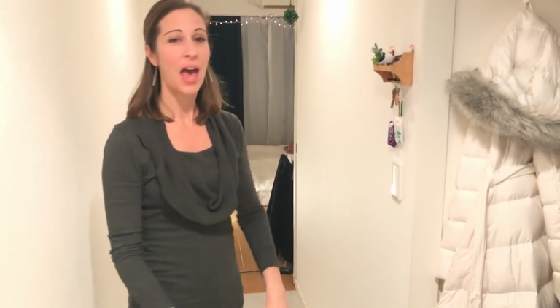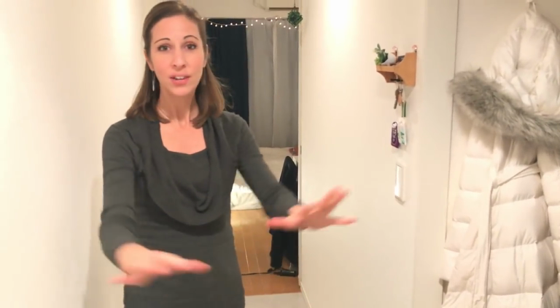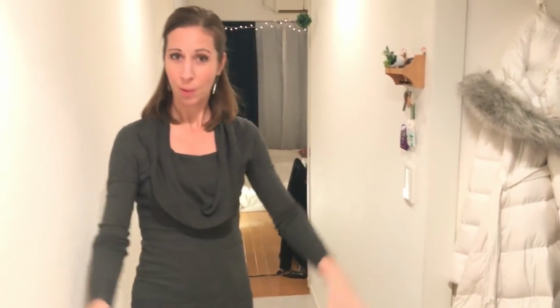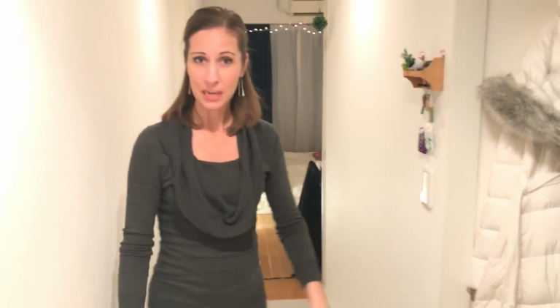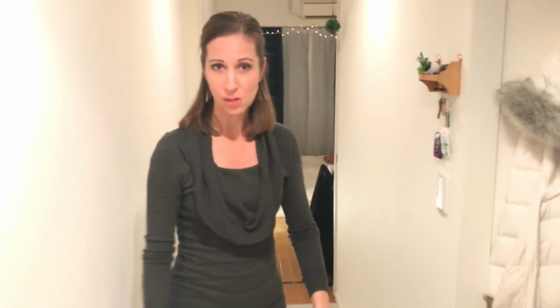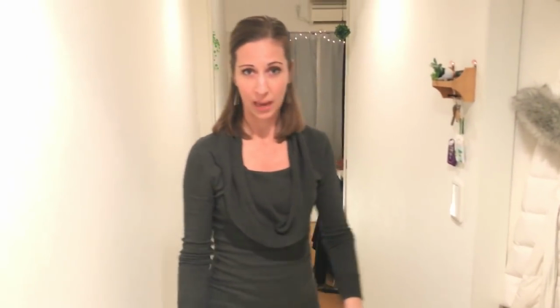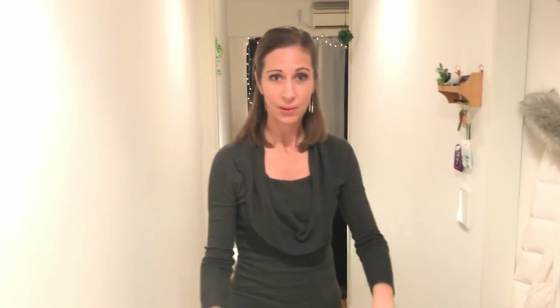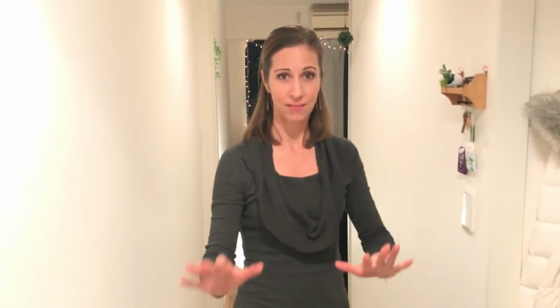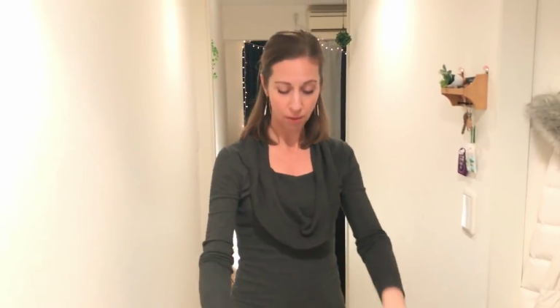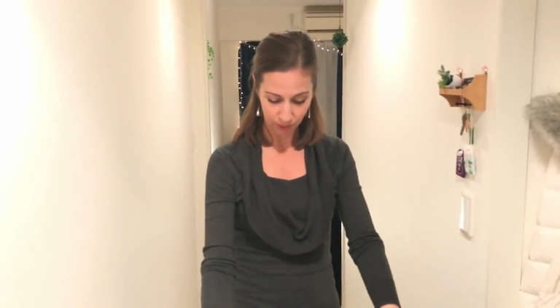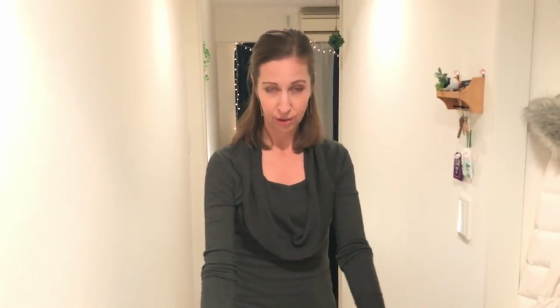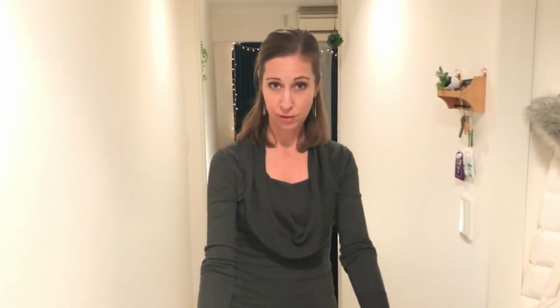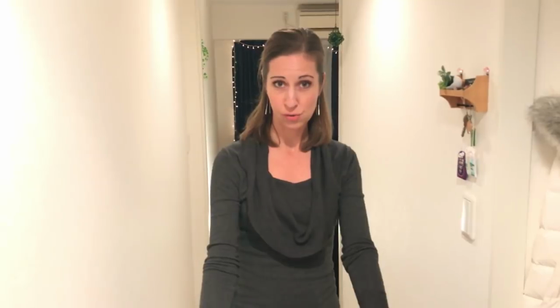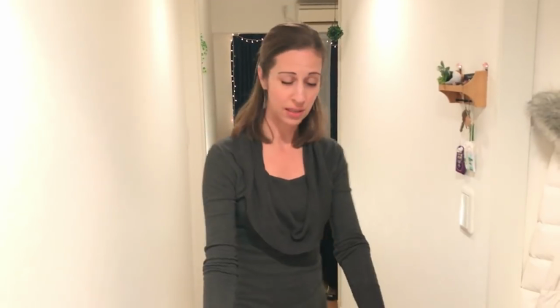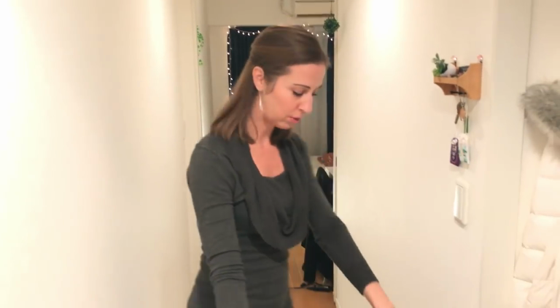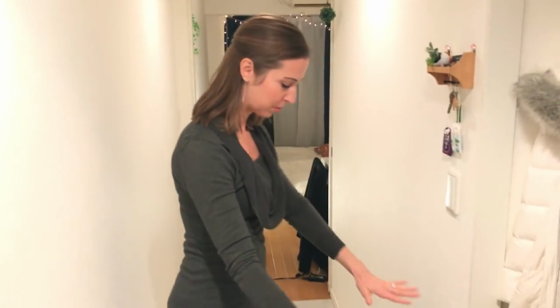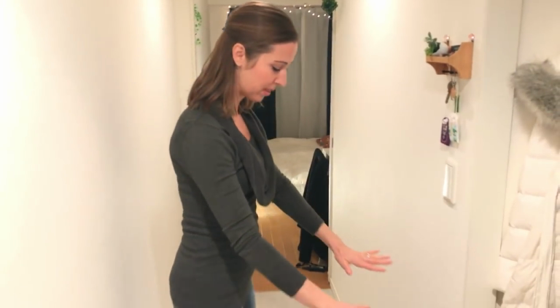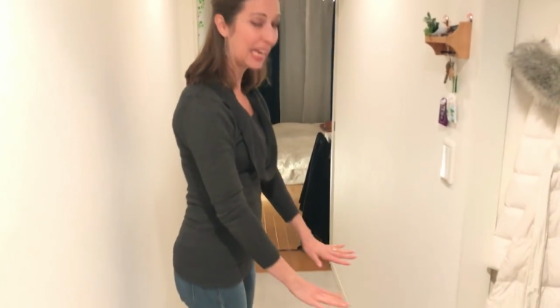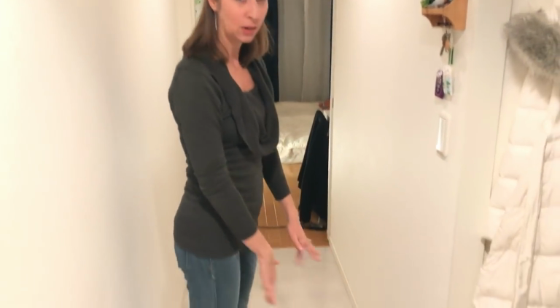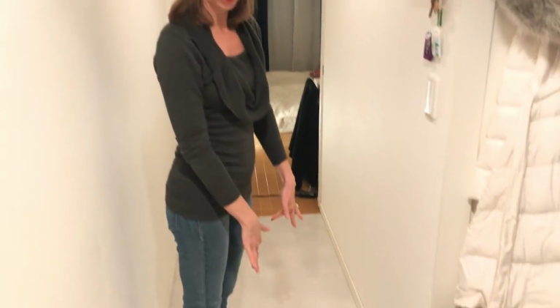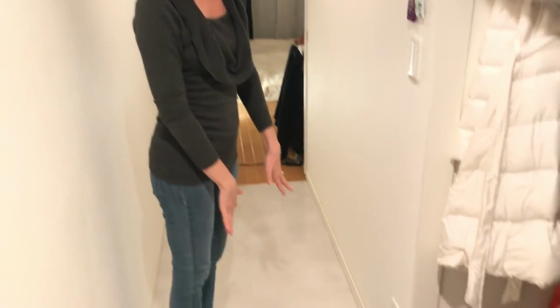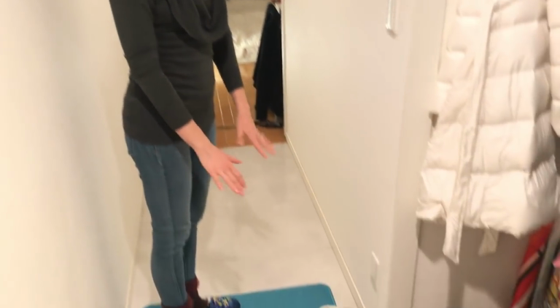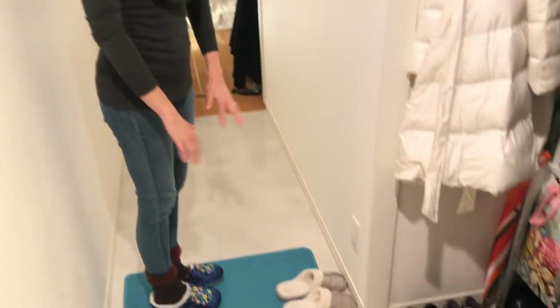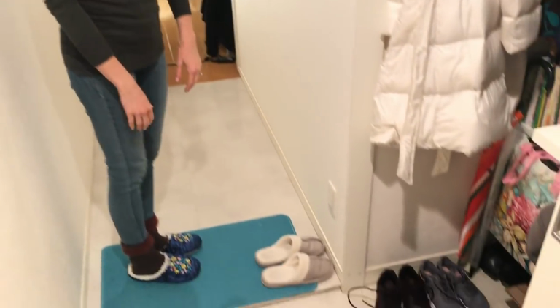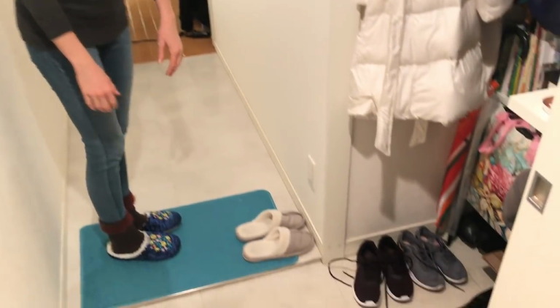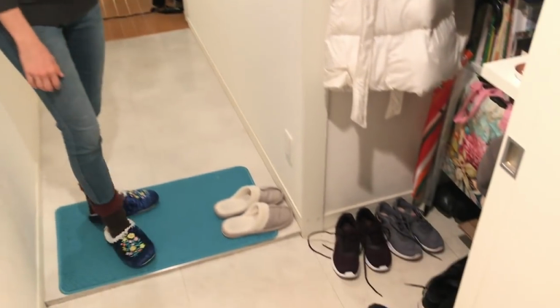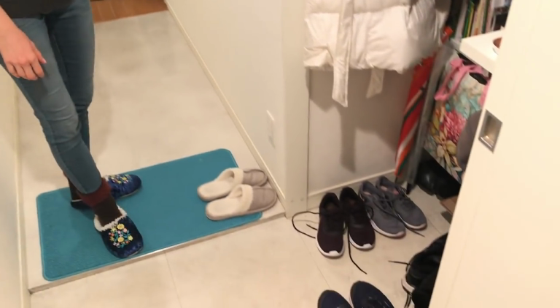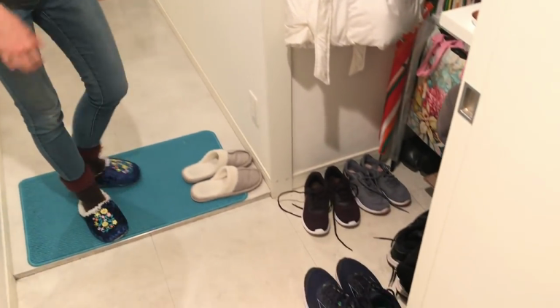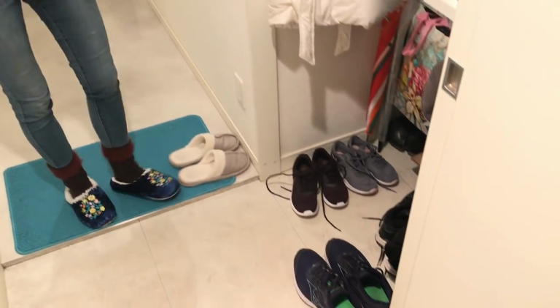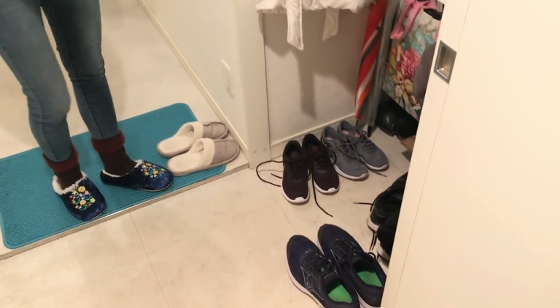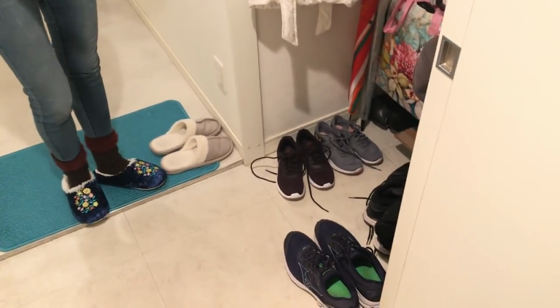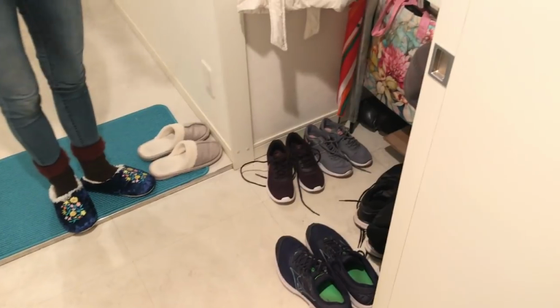Every apartment in Japan will have an outdoor area for shoes and then you step into the indoor area for clean shoes. So this is our front entrance.